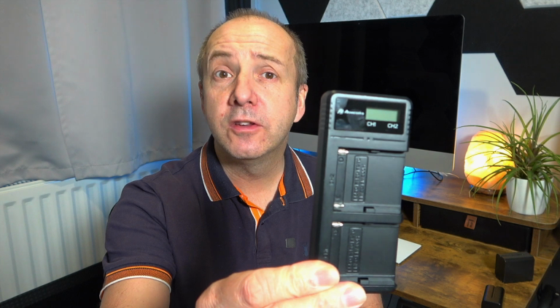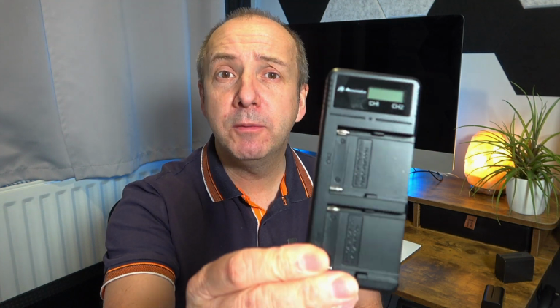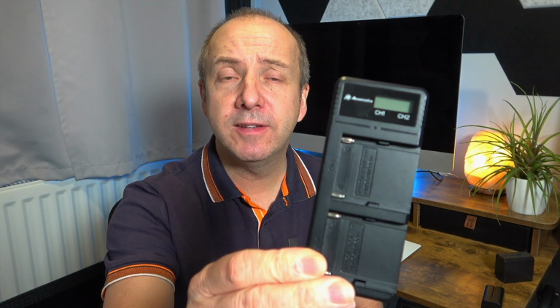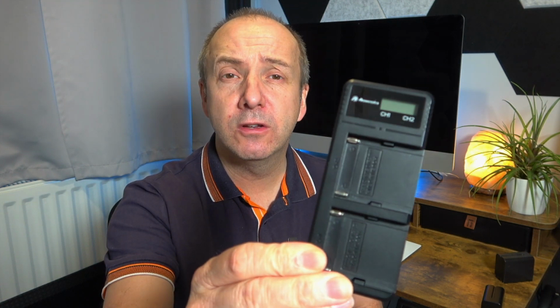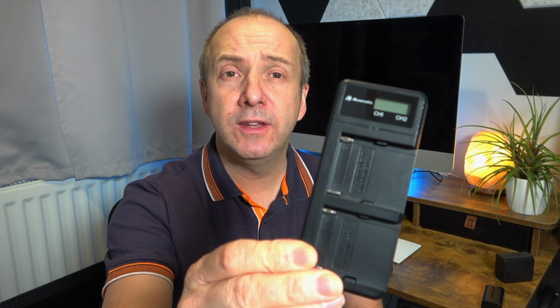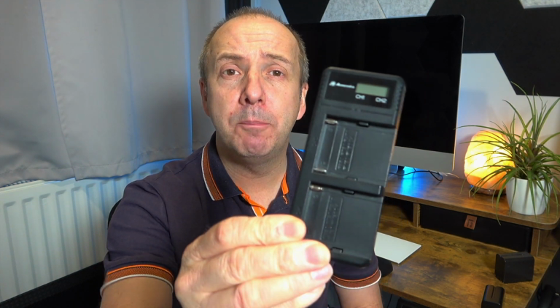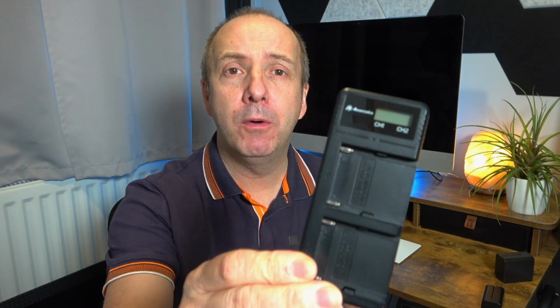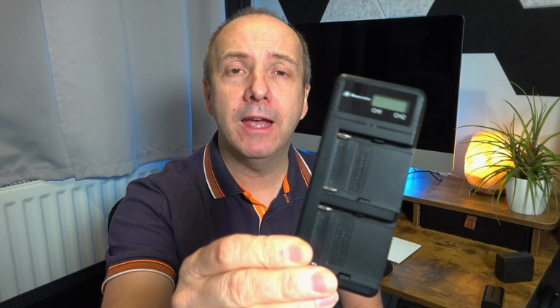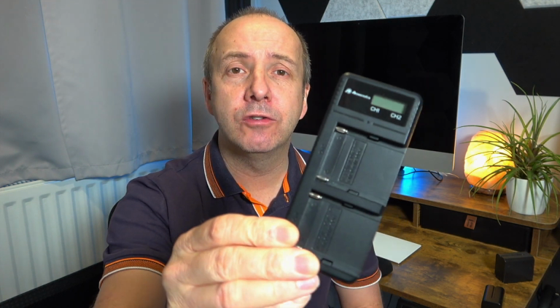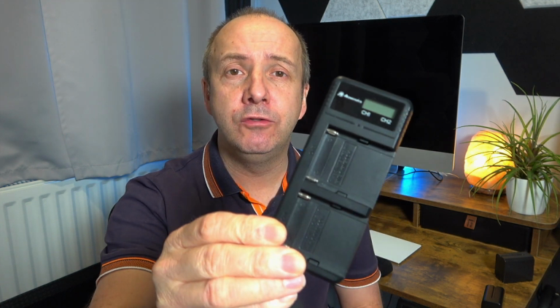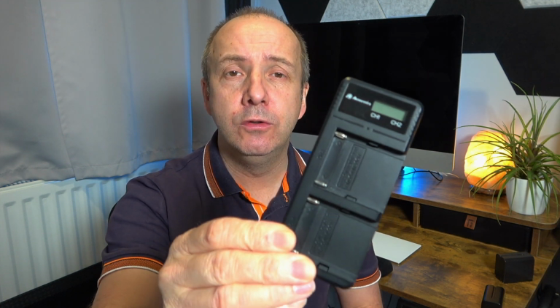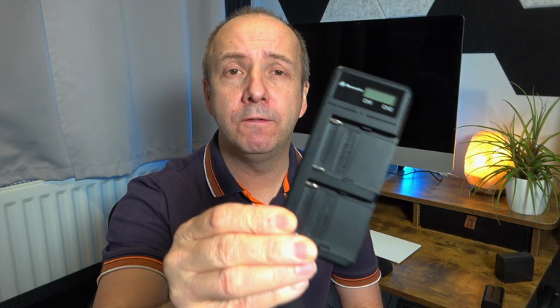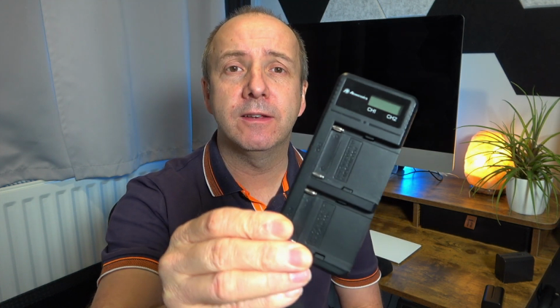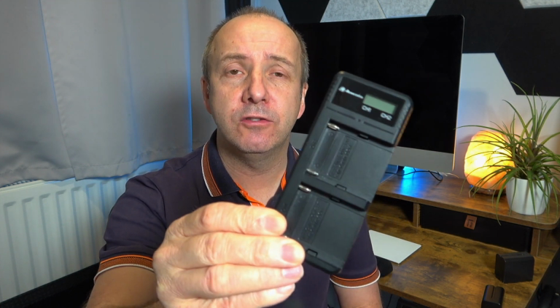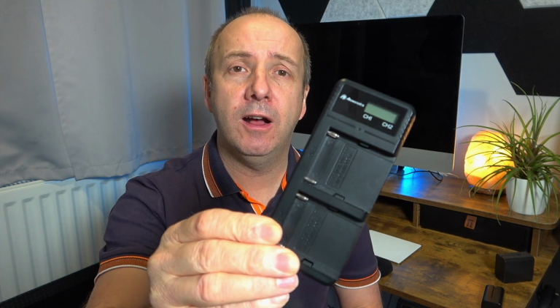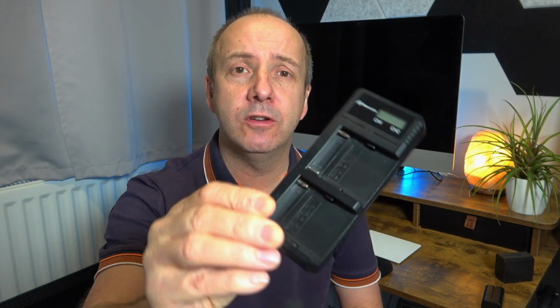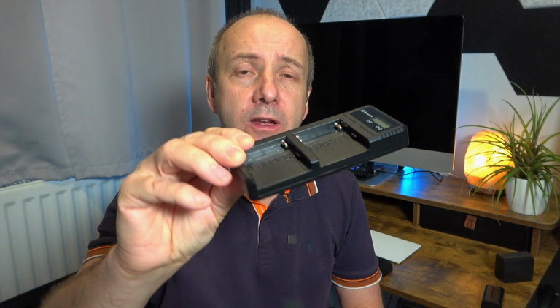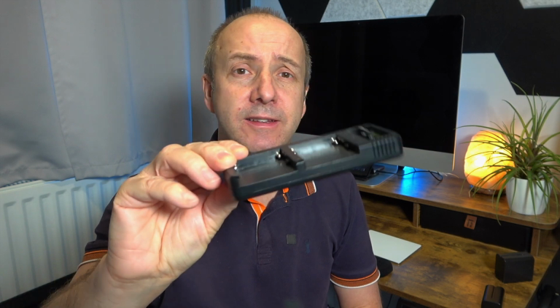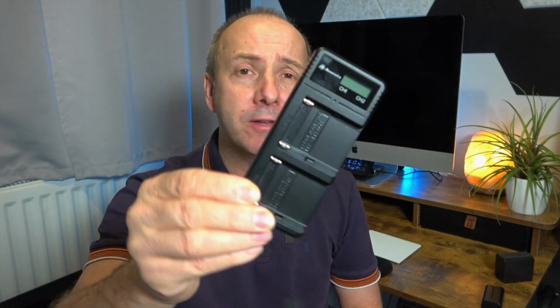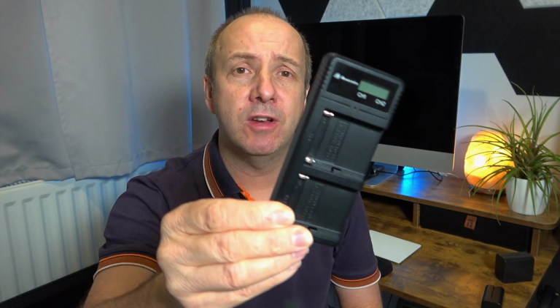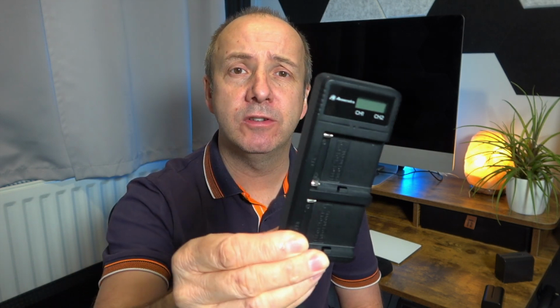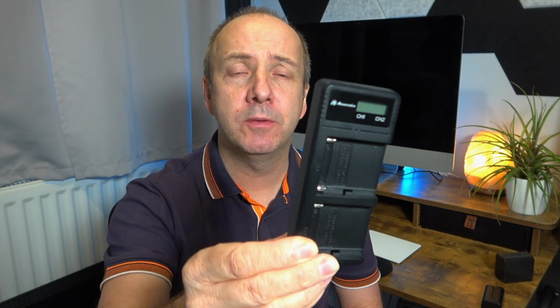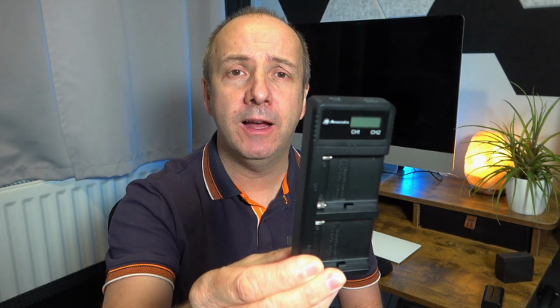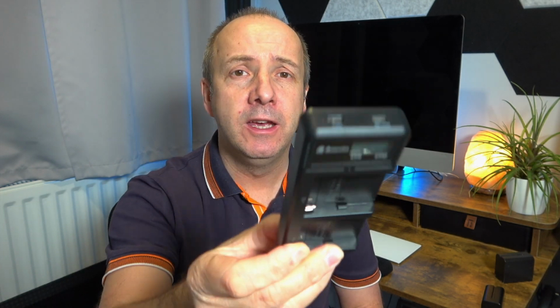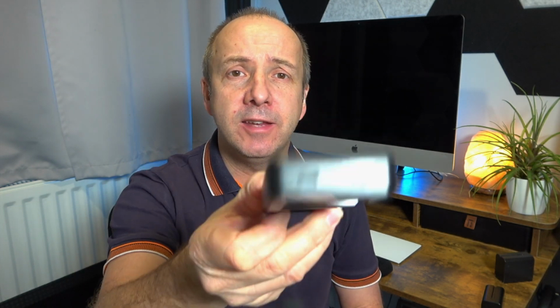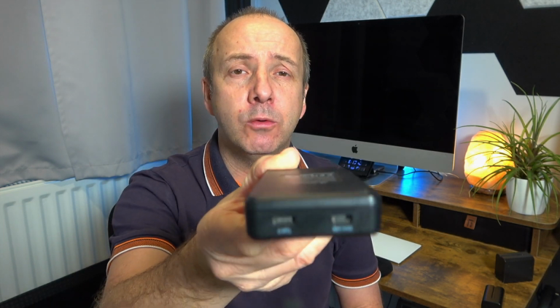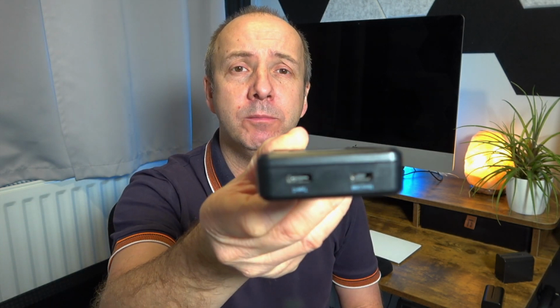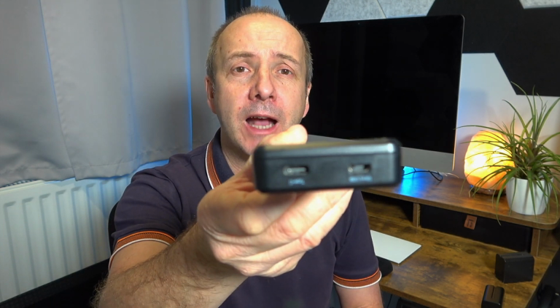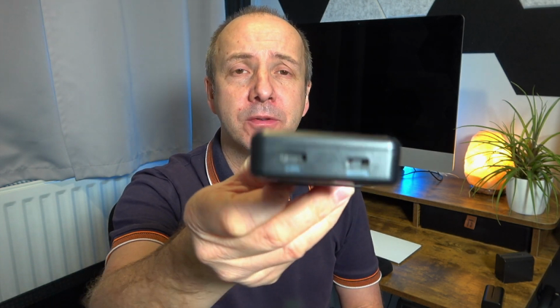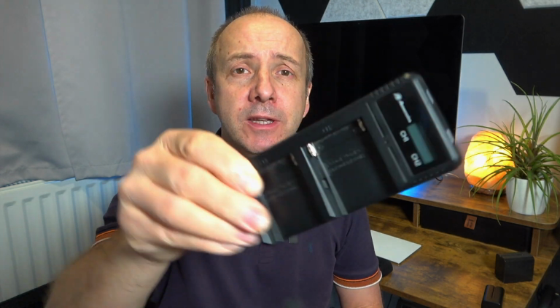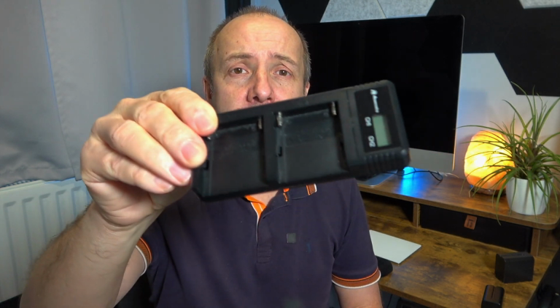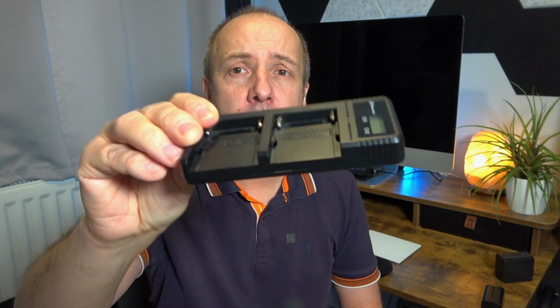So today we're going to take a look at the Power Extra Dual Fast Charger. This battery charger is something that I take with me absolutely everywhere.